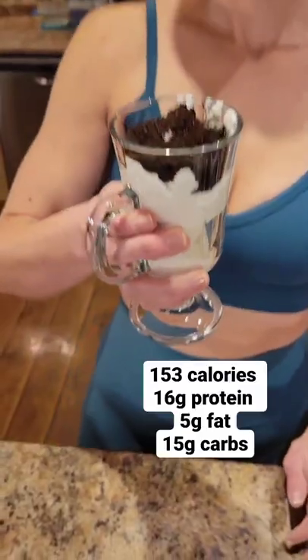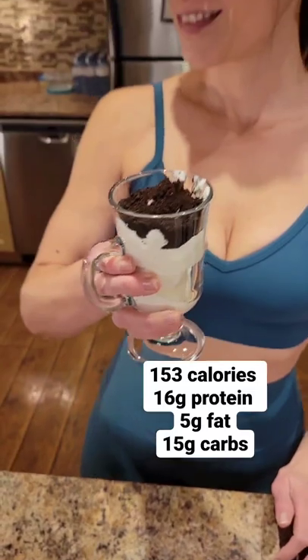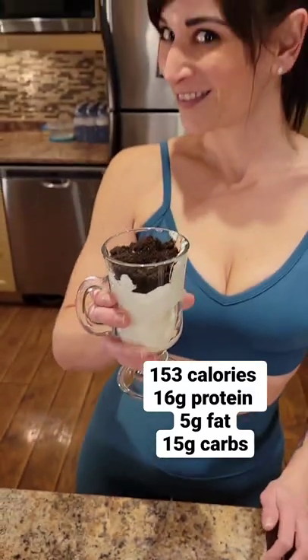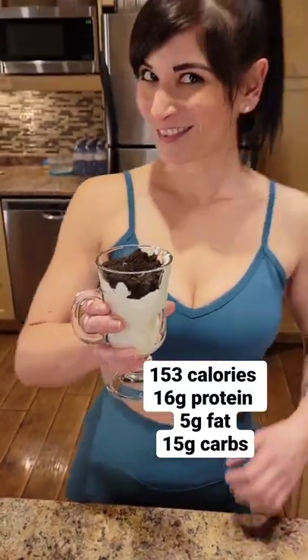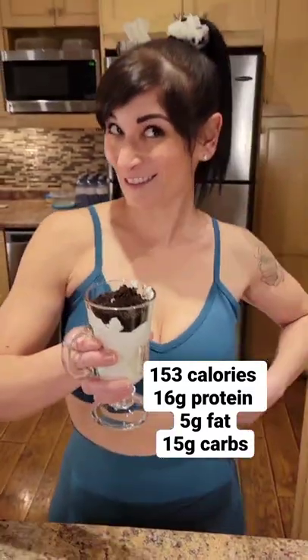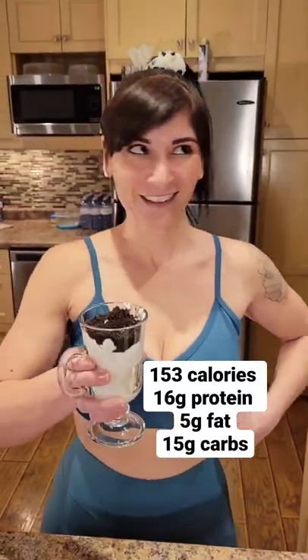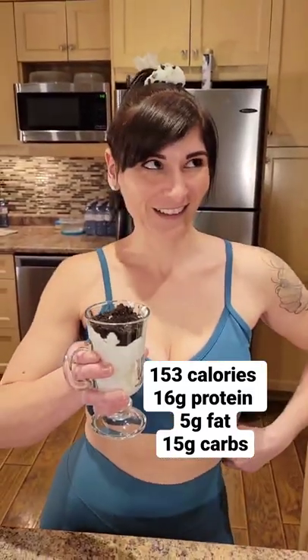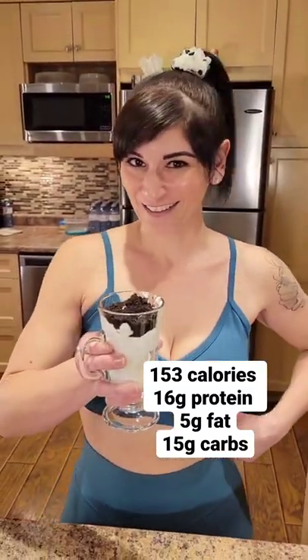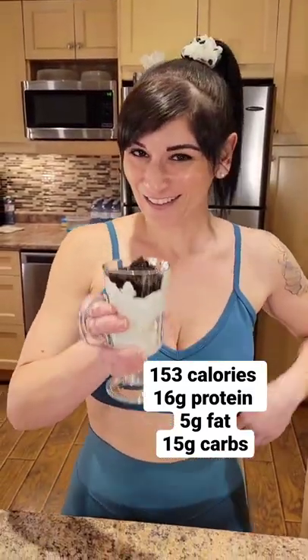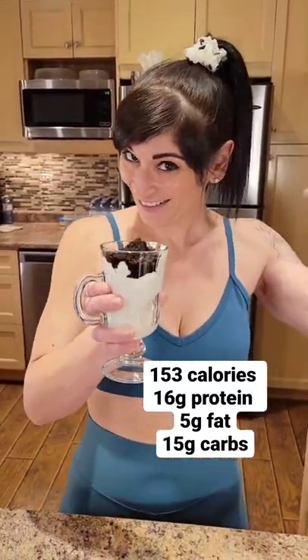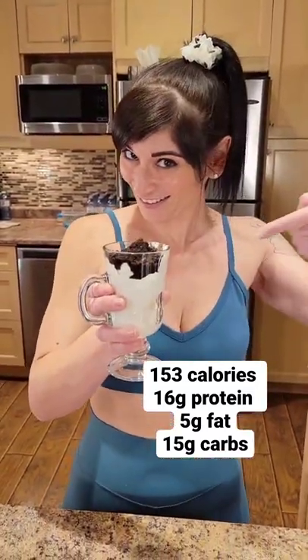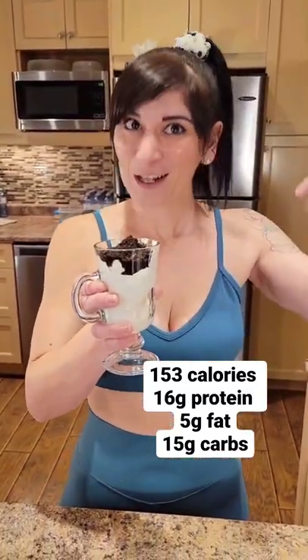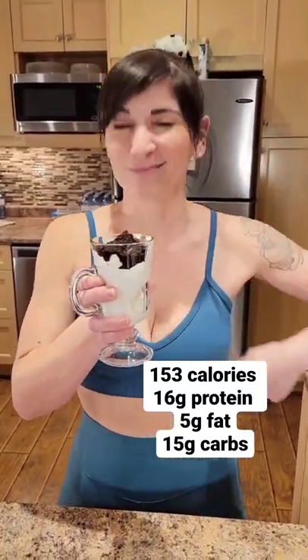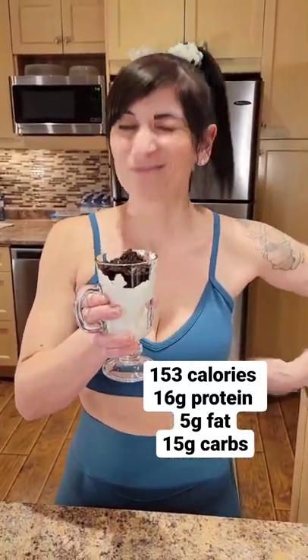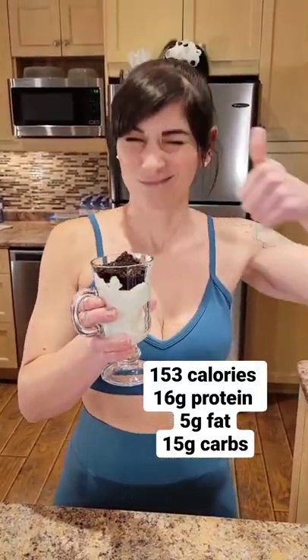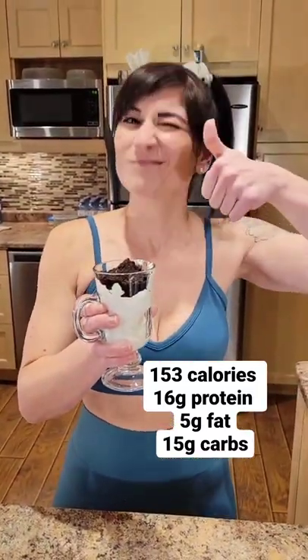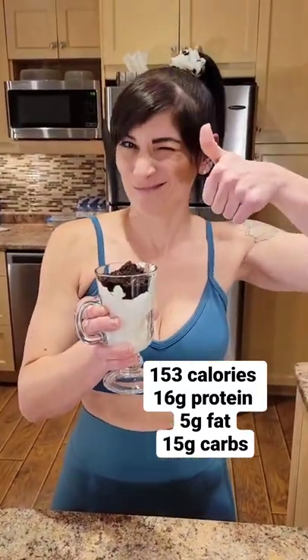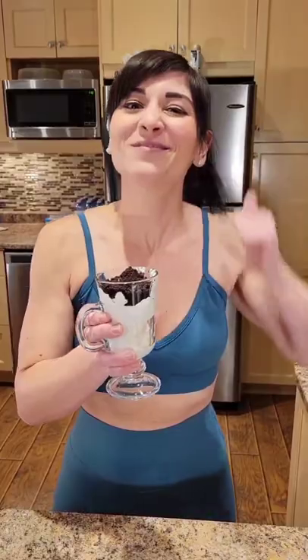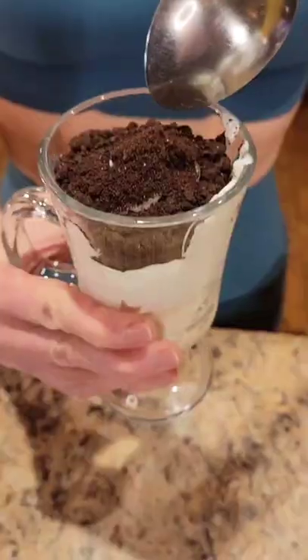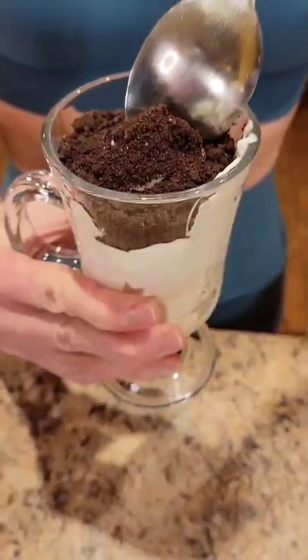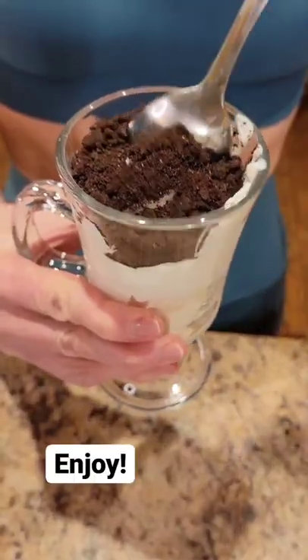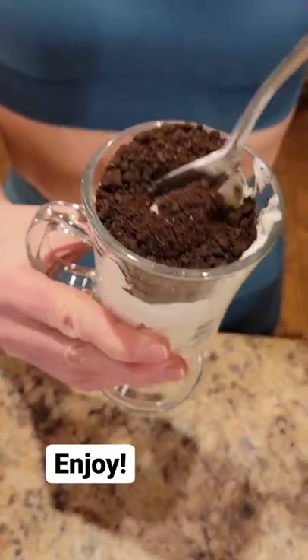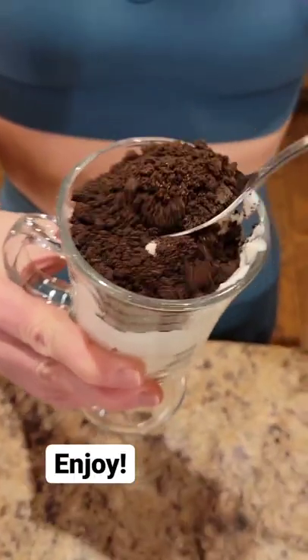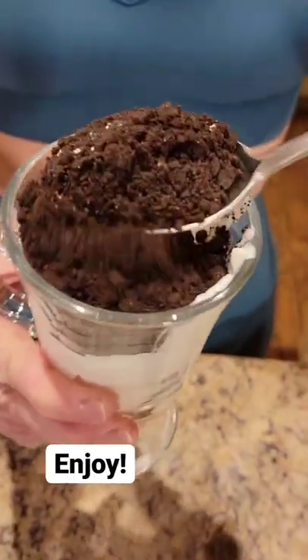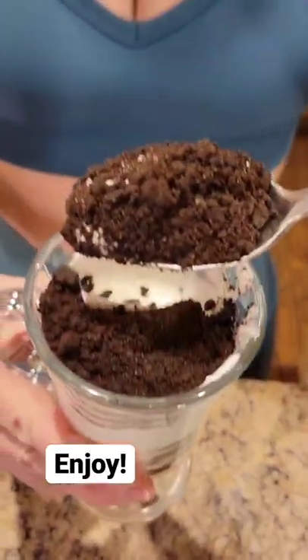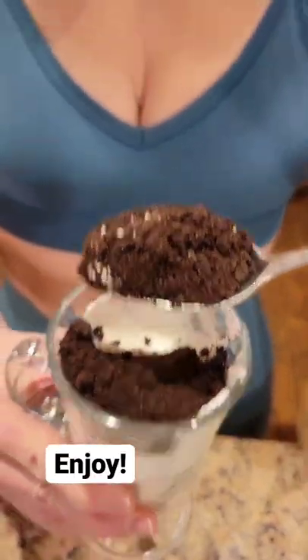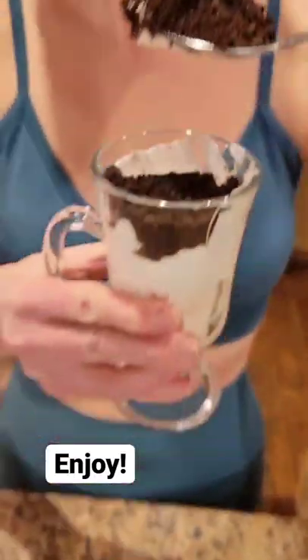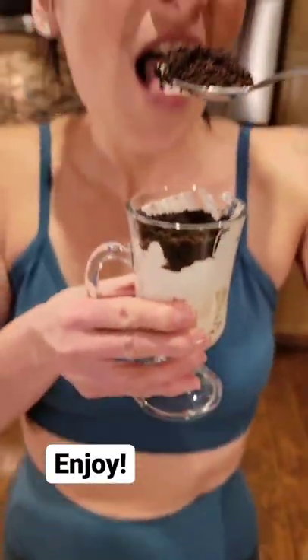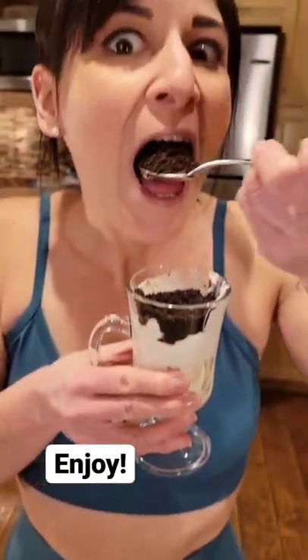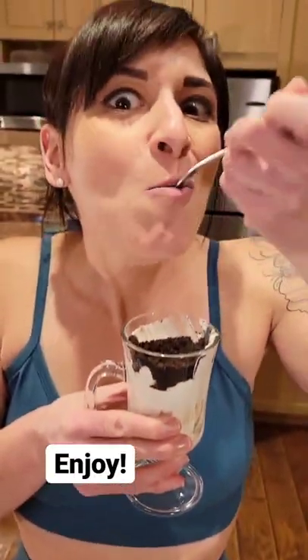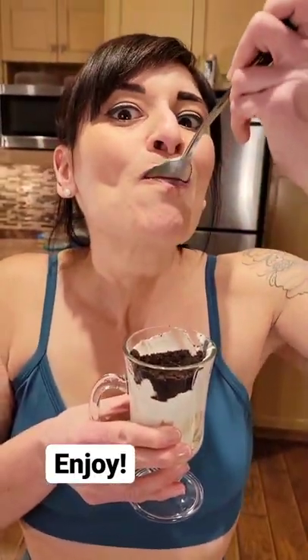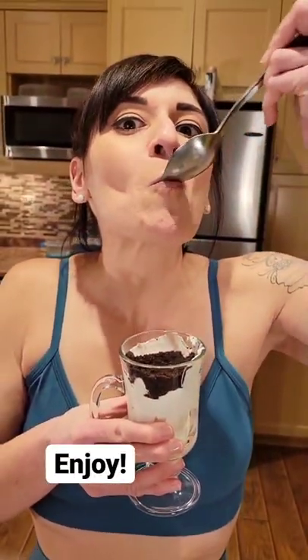153 calories, 16 grams of protein, 5 grams of fat, and 15 grams of carbs. Enjoy the friends!